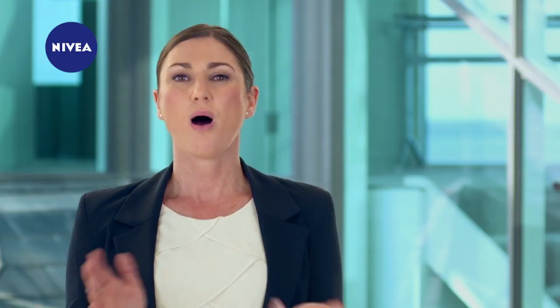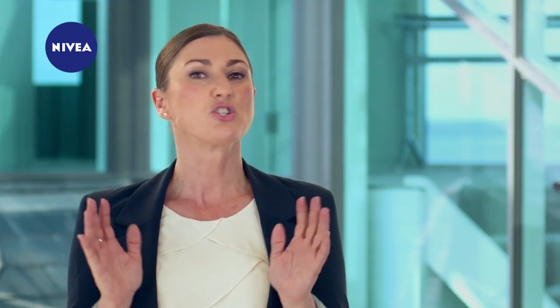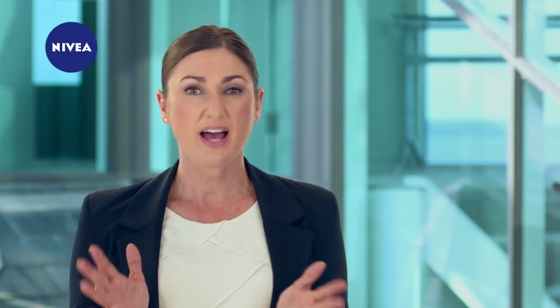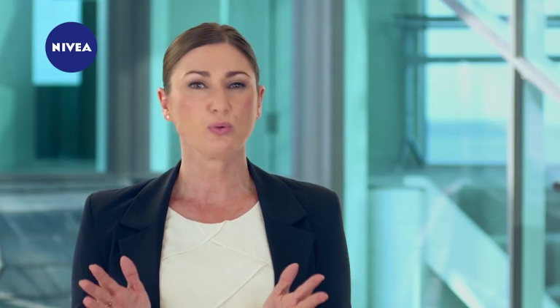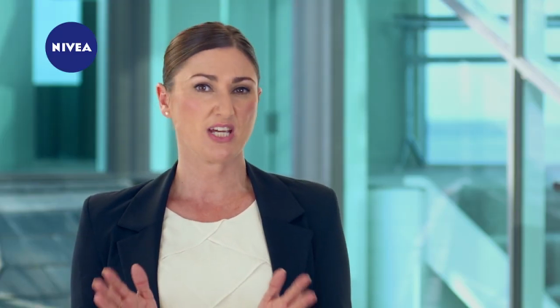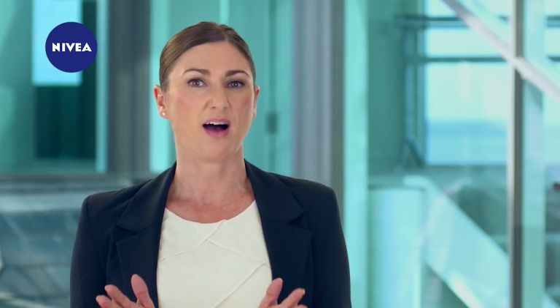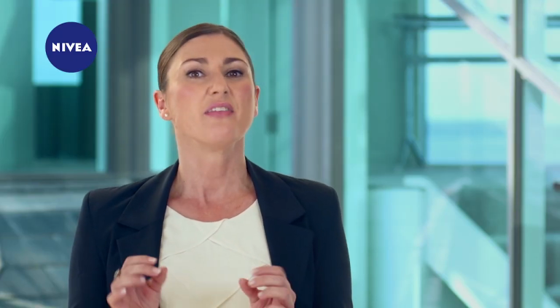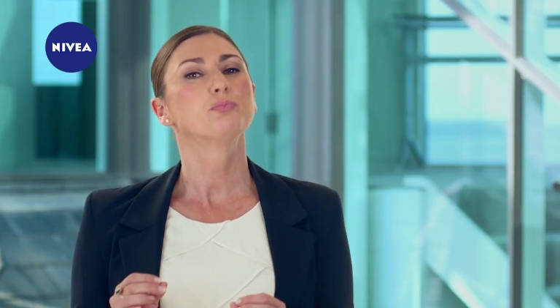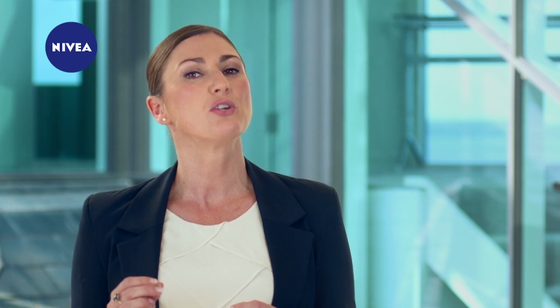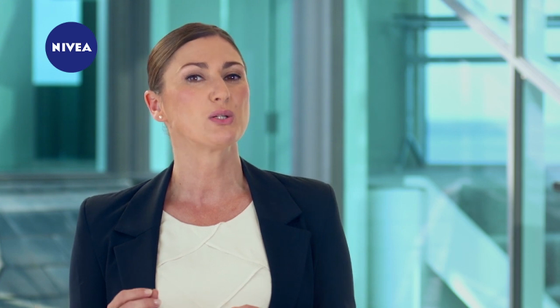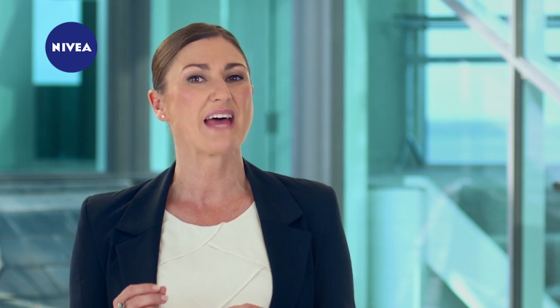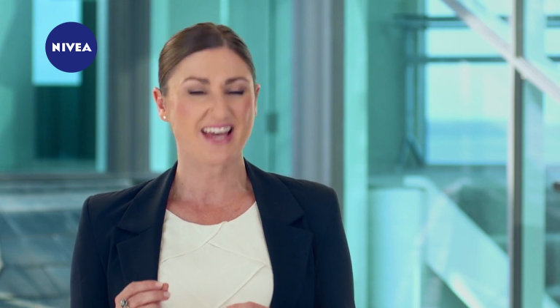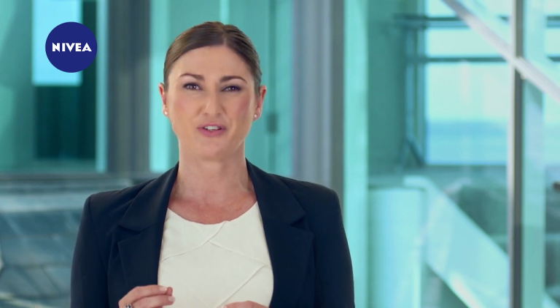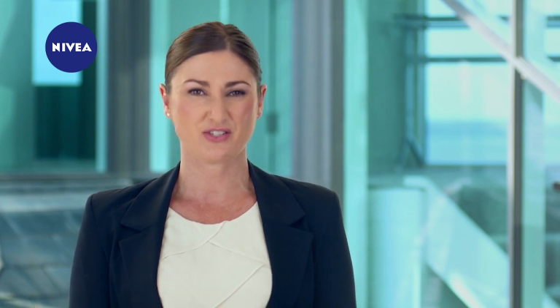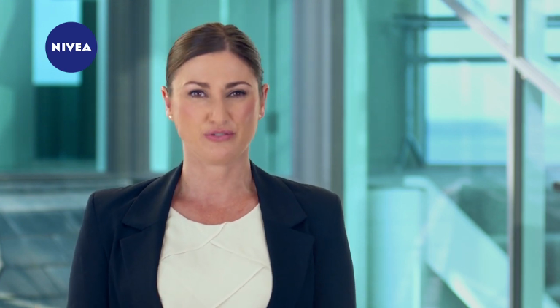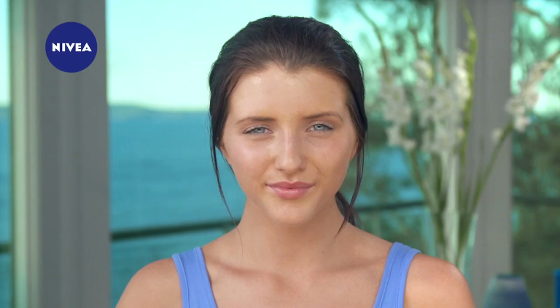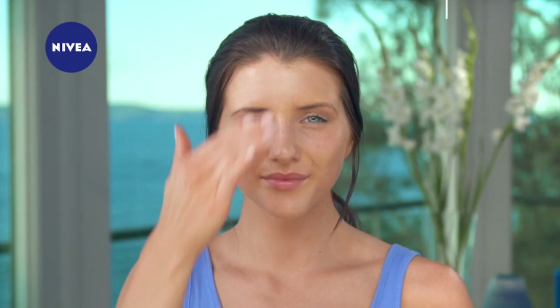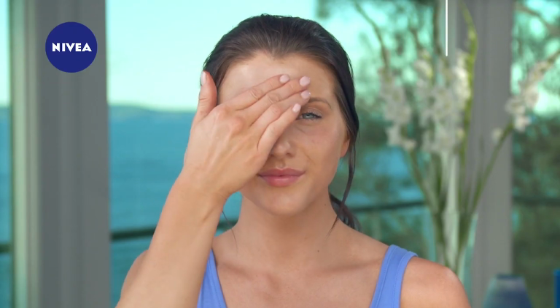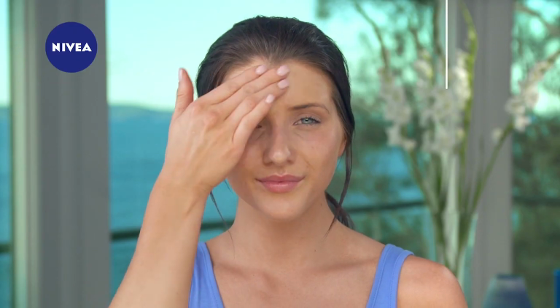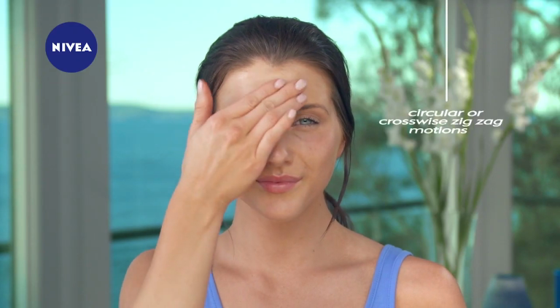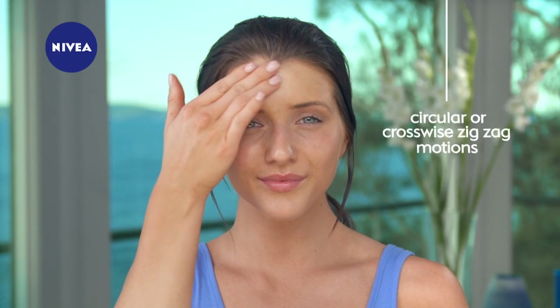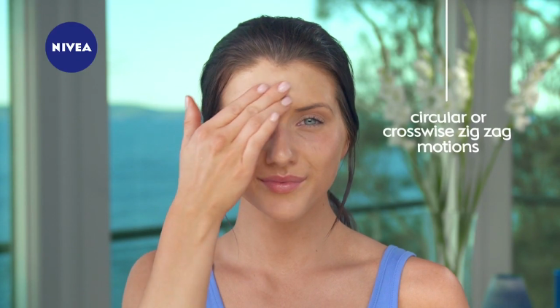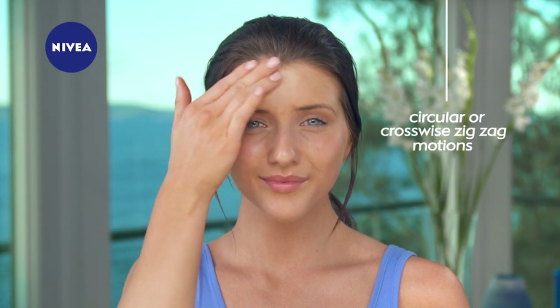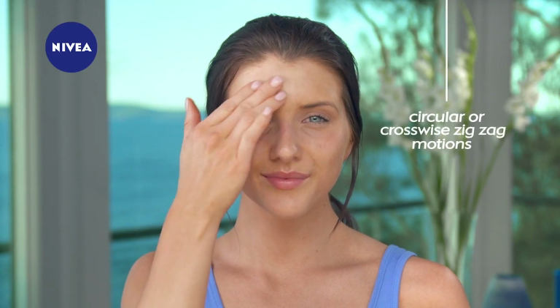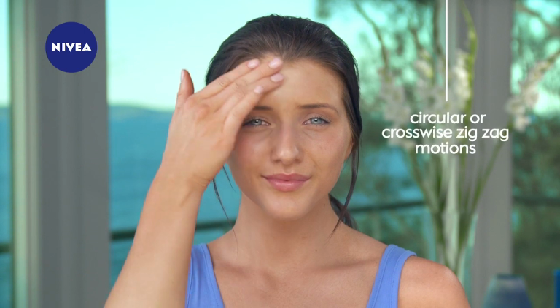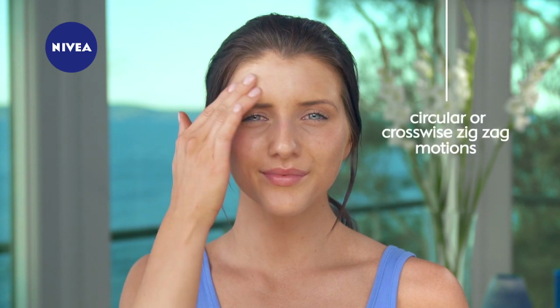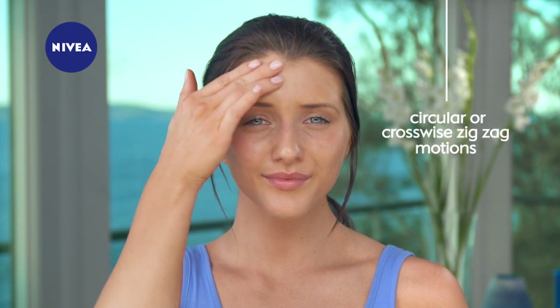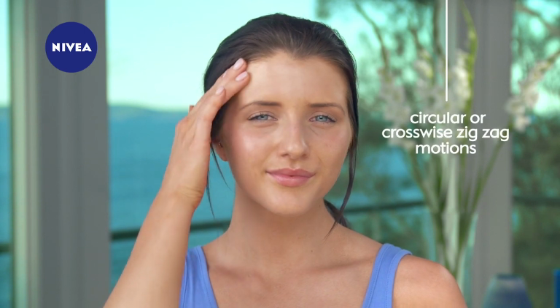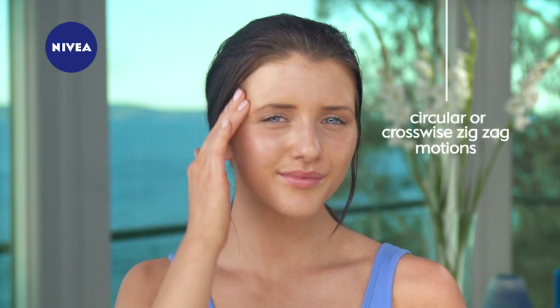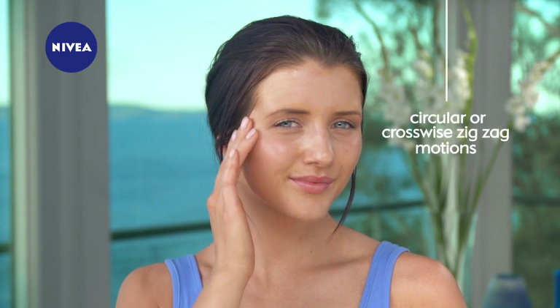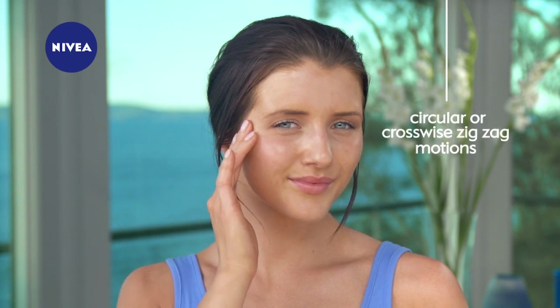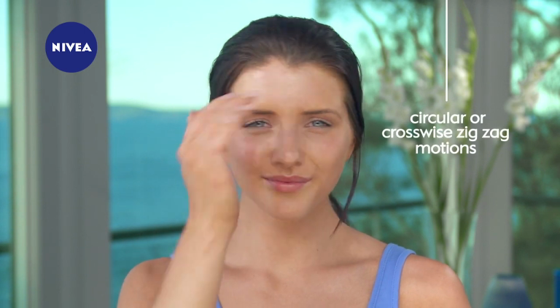Try to pull the cheeks up — this will prevent wrinkles and the sagging of your face oval. As for the forehead, use gentle circular or crosswise zigzag motions to keep the wrinkles at bay.